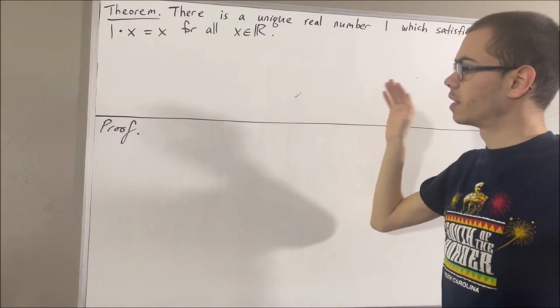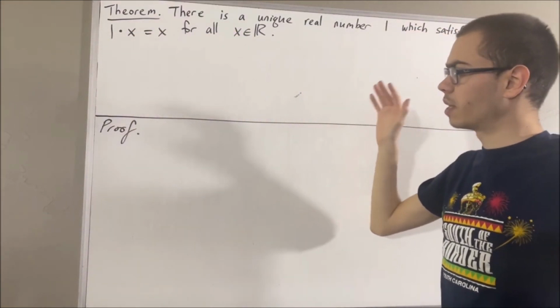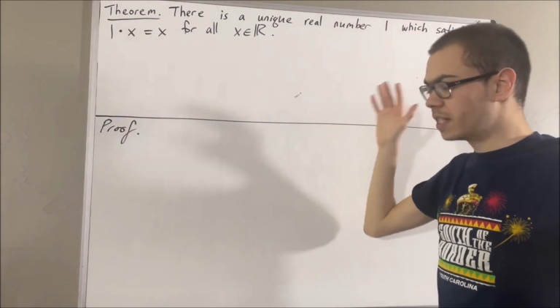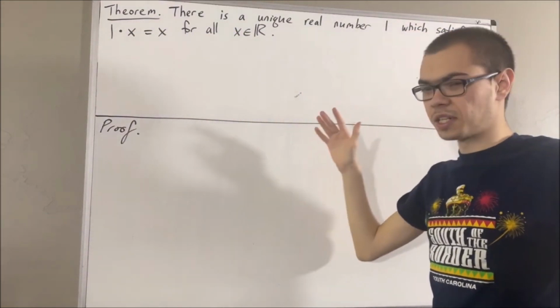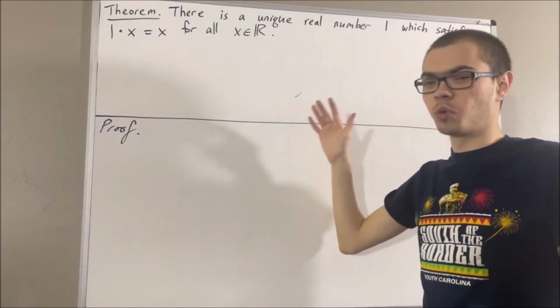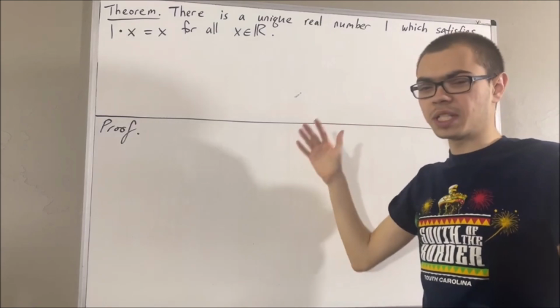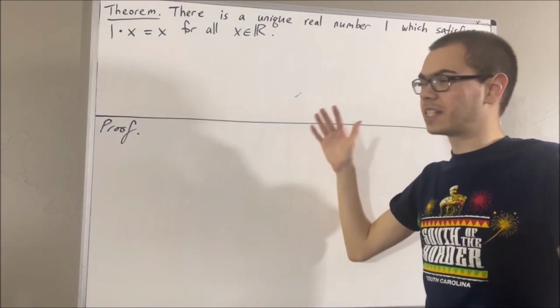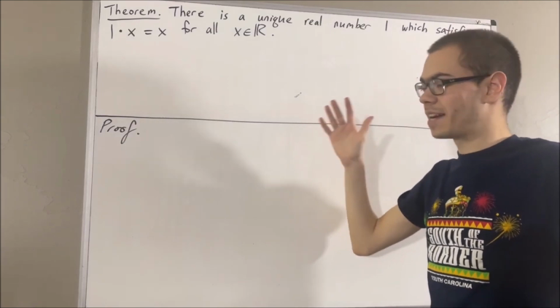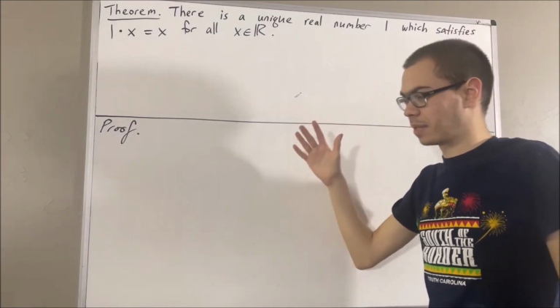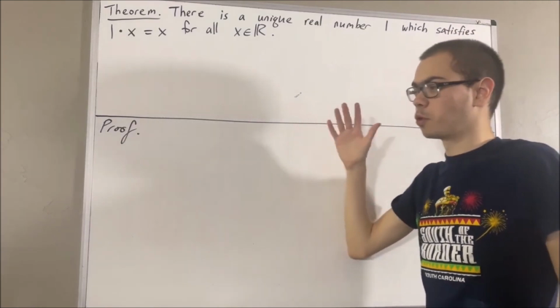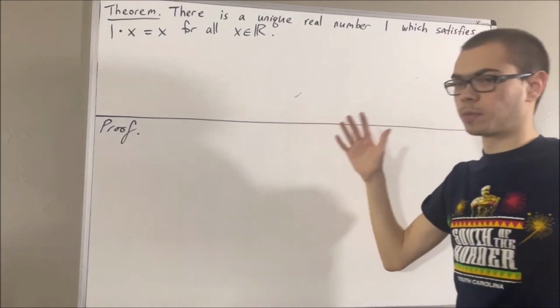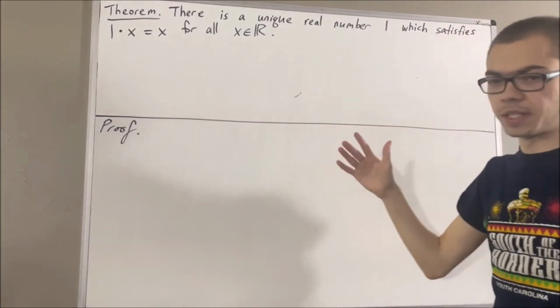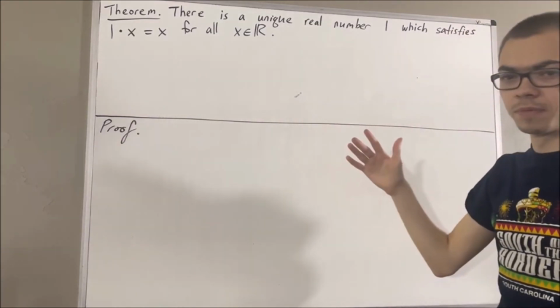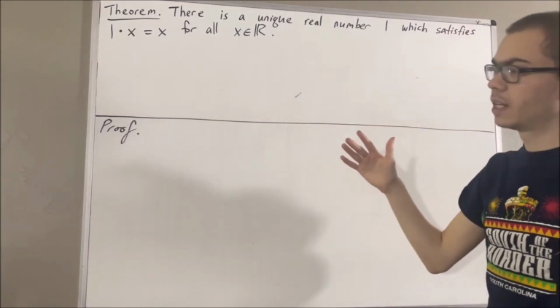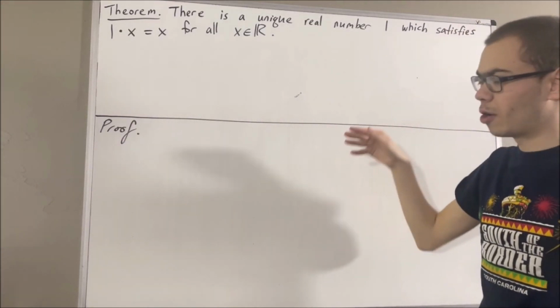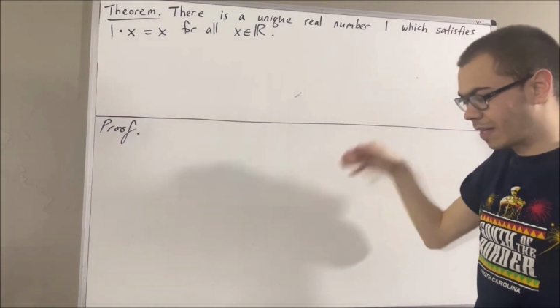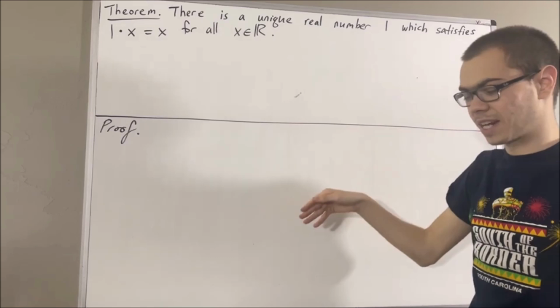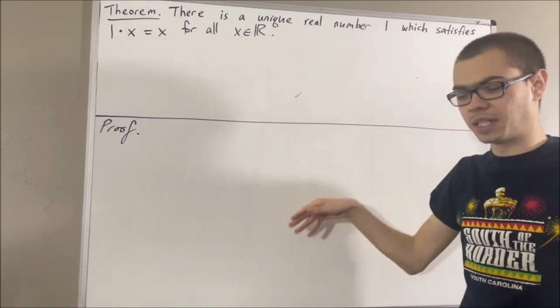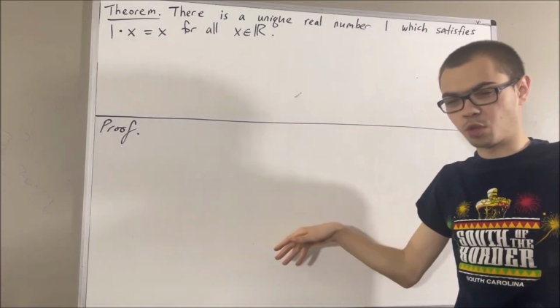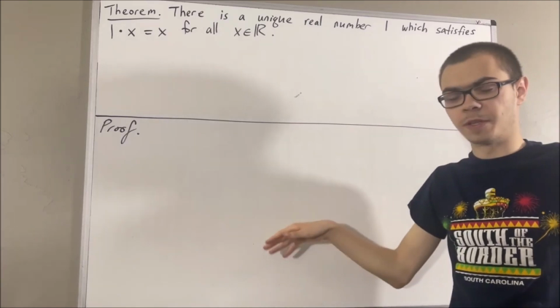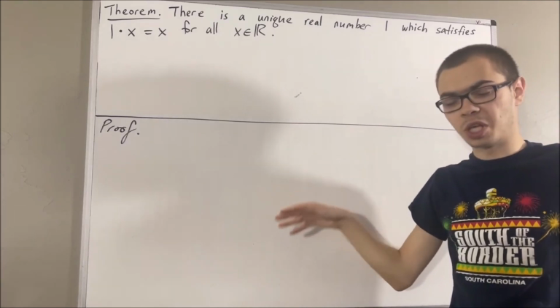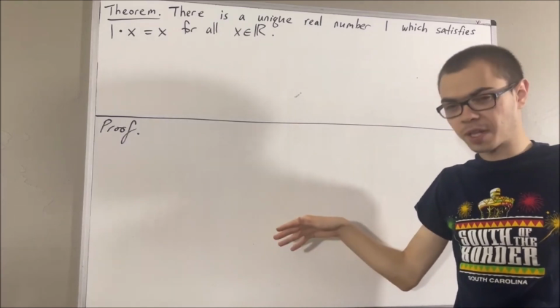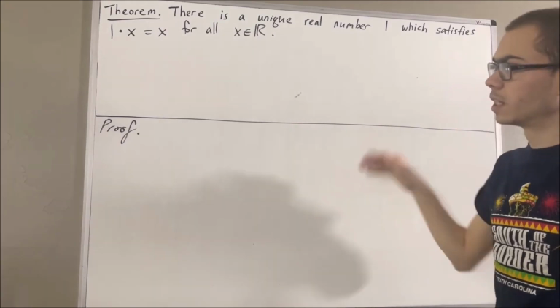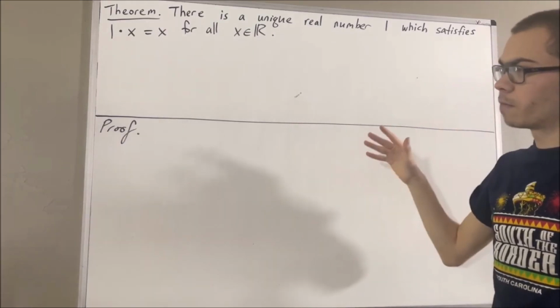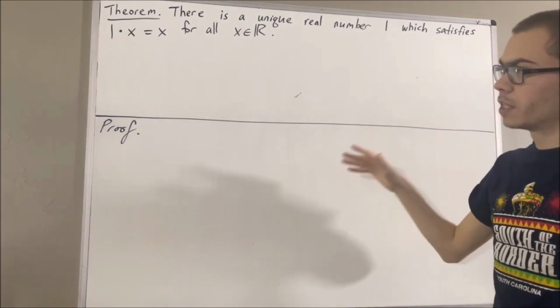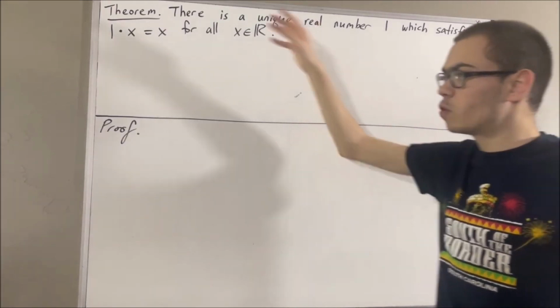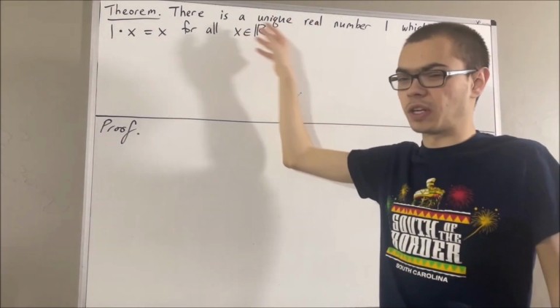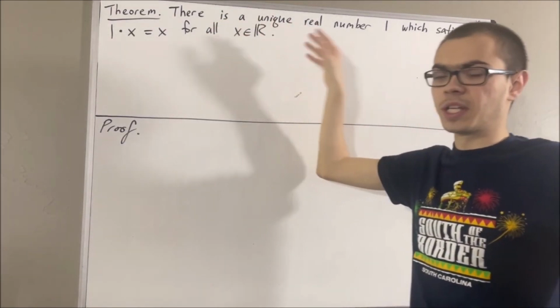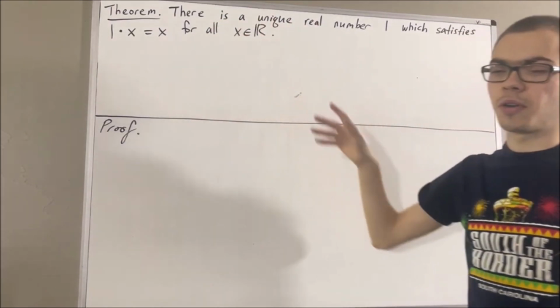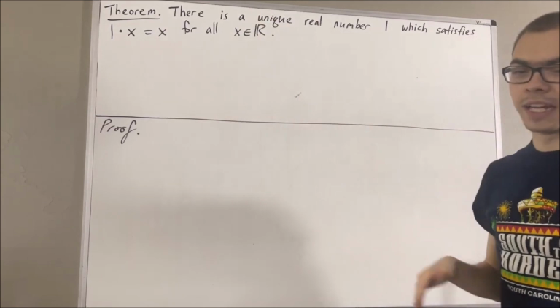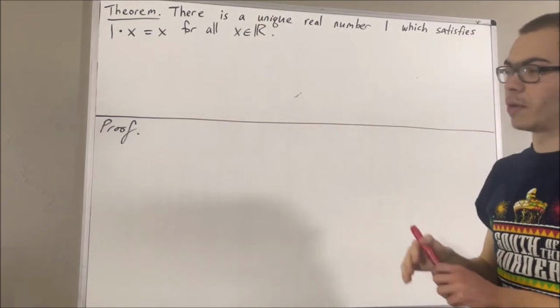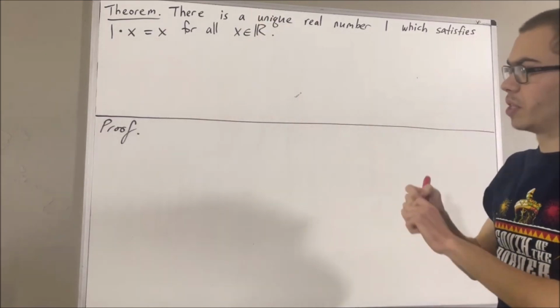Now in this series, we are using a list of 10 axioms for the real number system. I'll leave that list of axioms in the description of the video below. Now in proving this theorem, here are the axioms that we're going to be using.